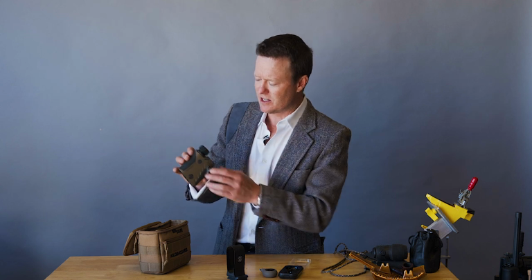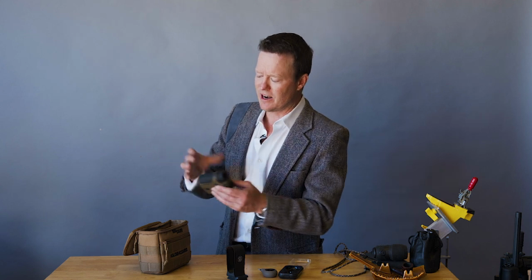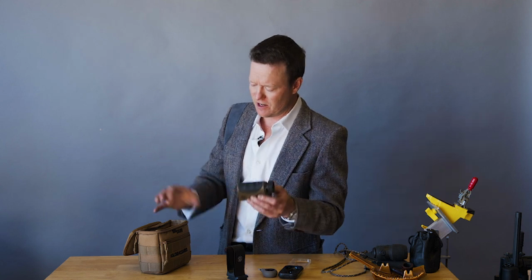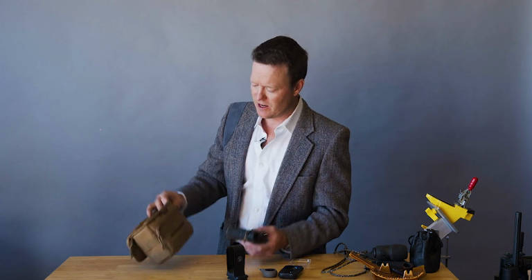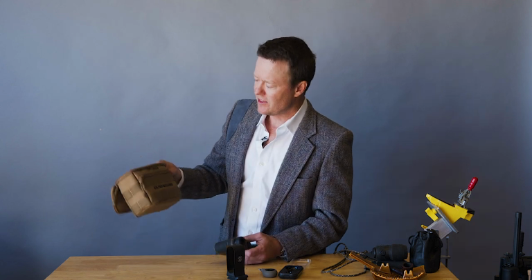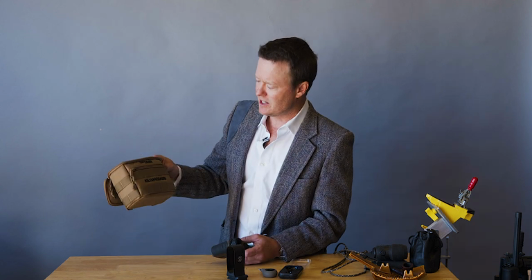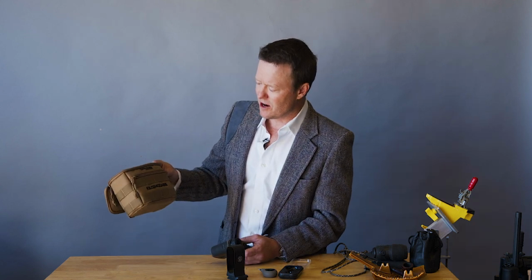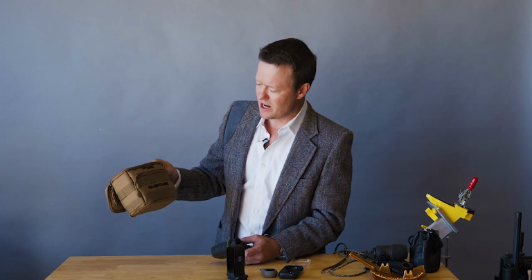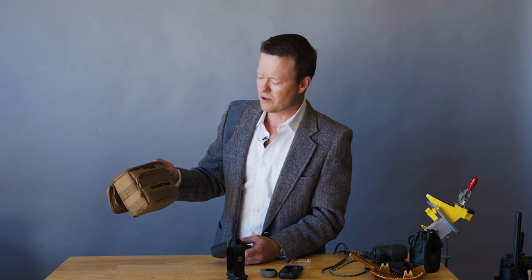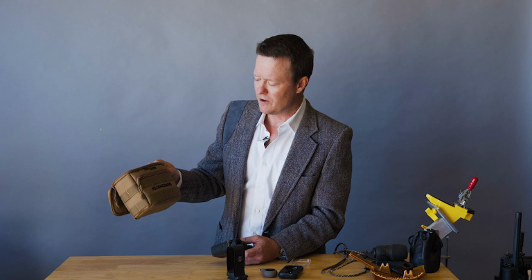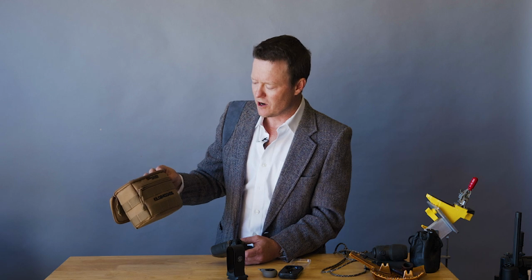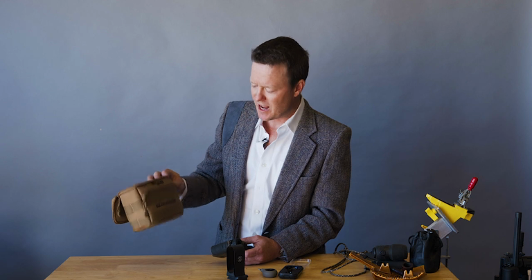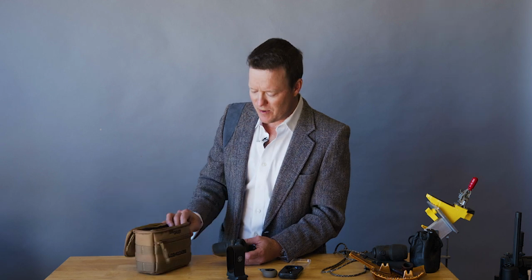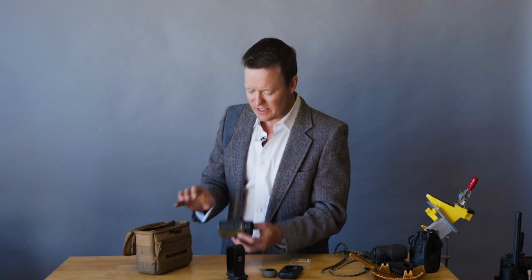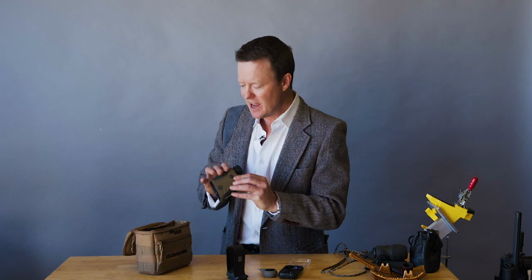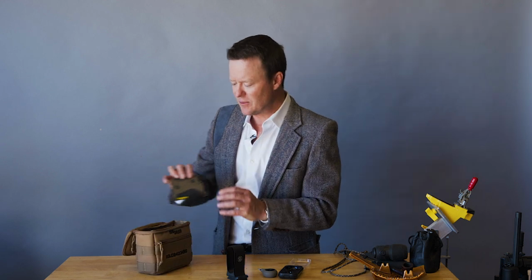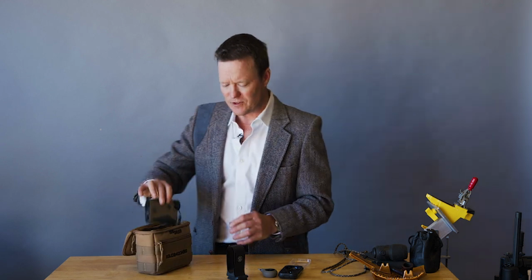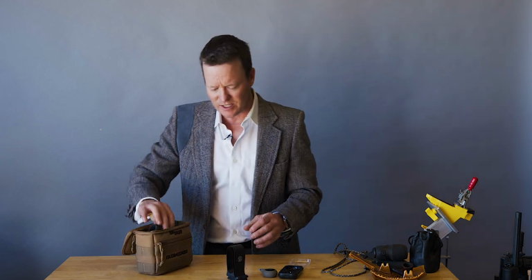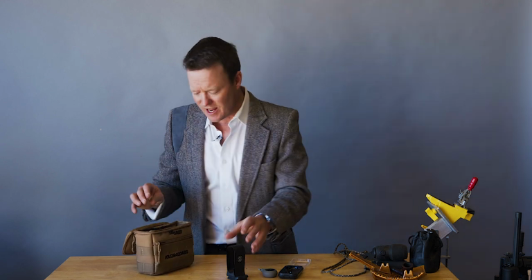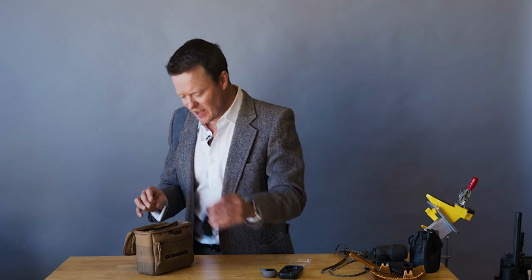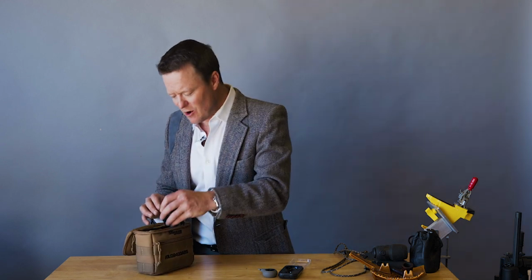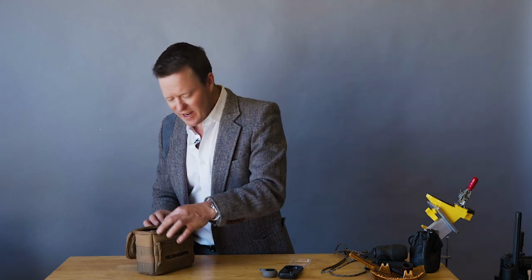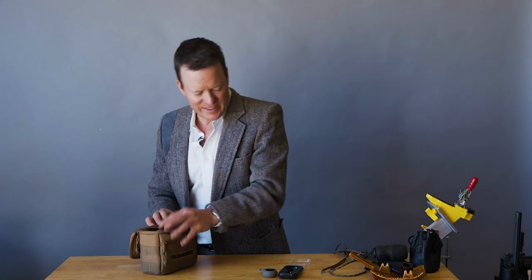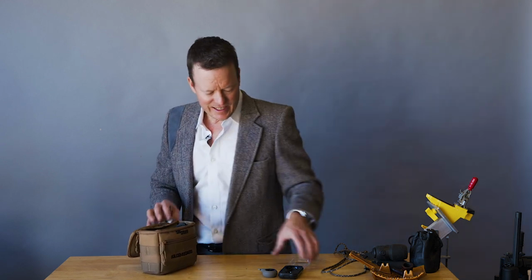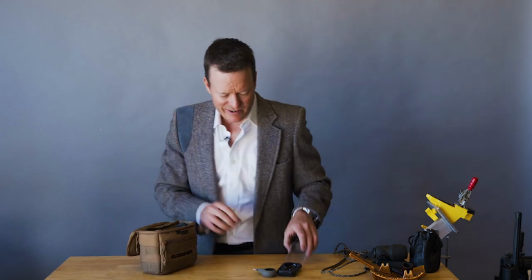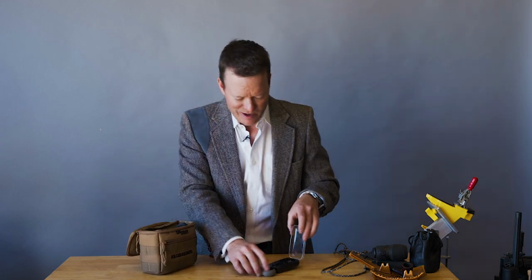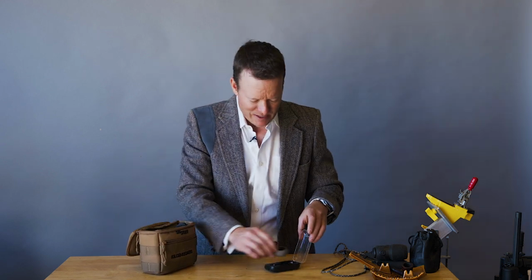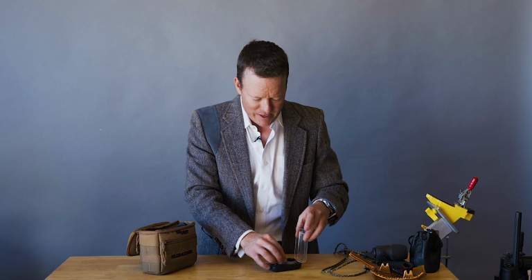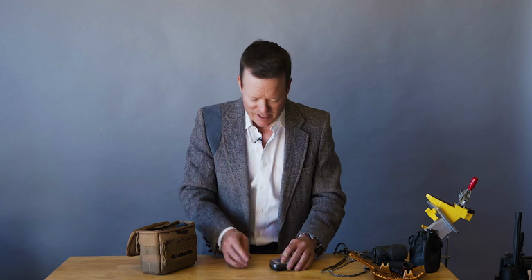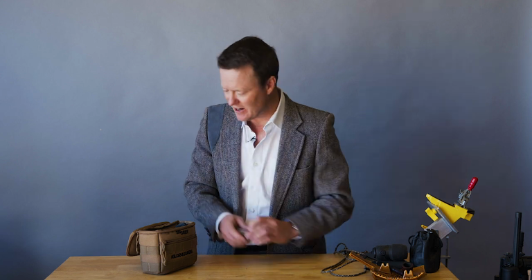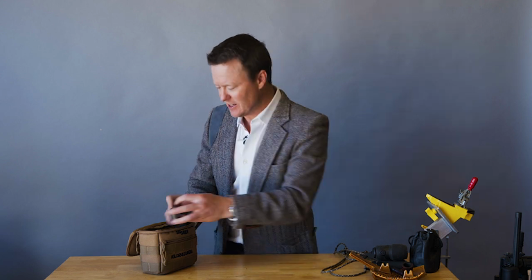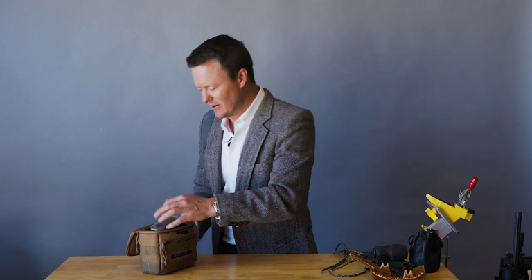It's that badass — it's just got everything you need. That's the Sig Sauer Kilo 2400 ABS. I'm Jeff Johnston. That's no BS. Now I've got to go make some money somehow. Damn it.